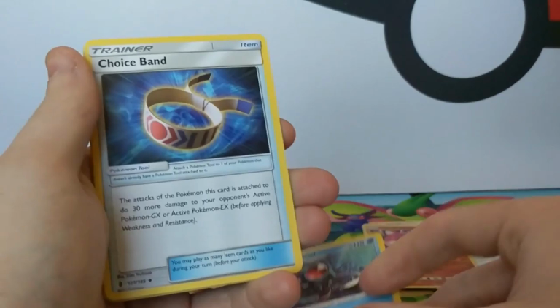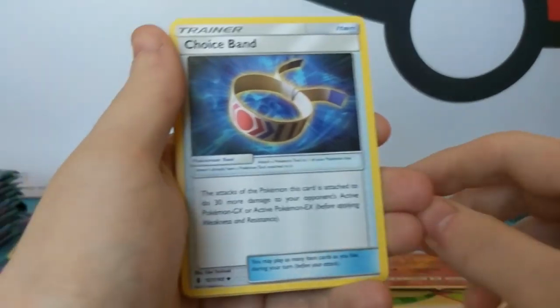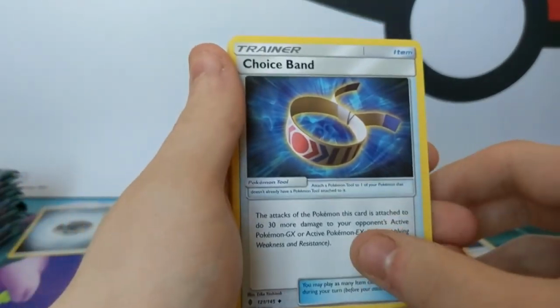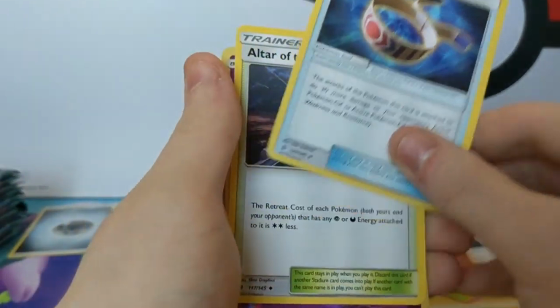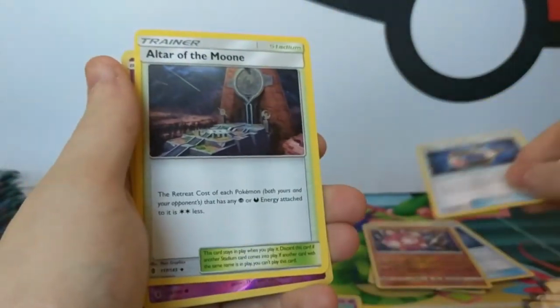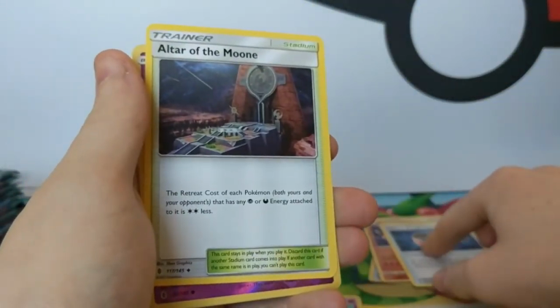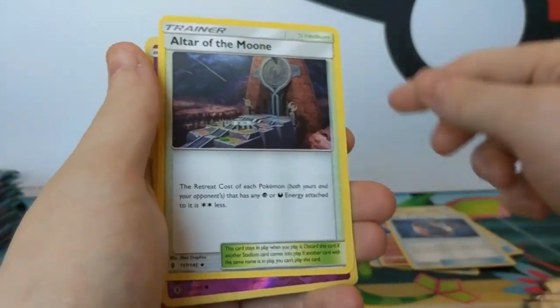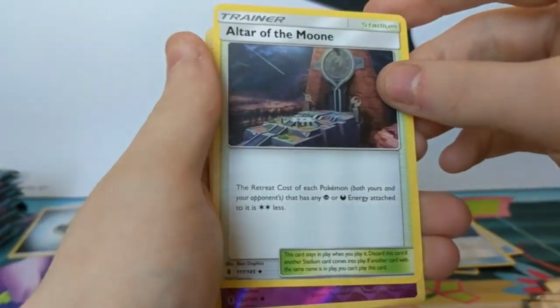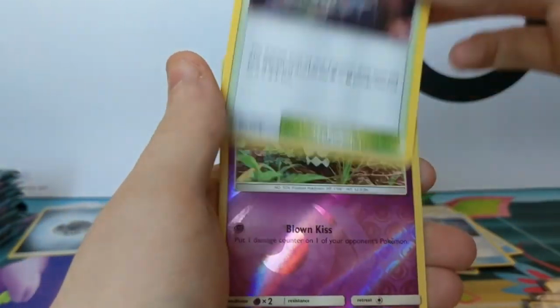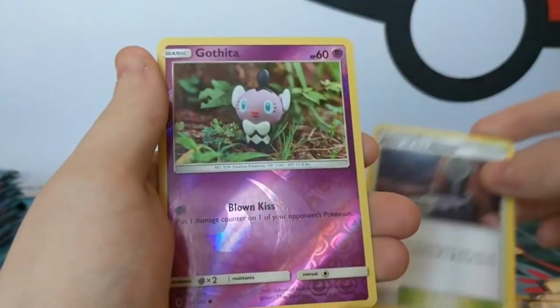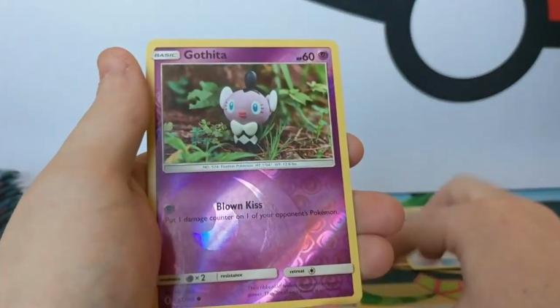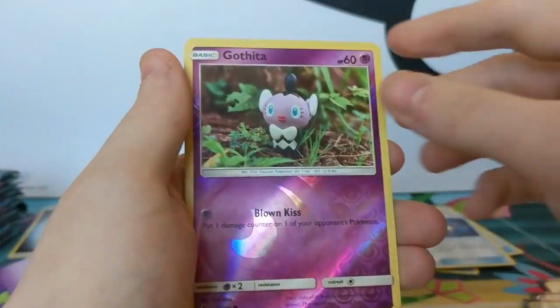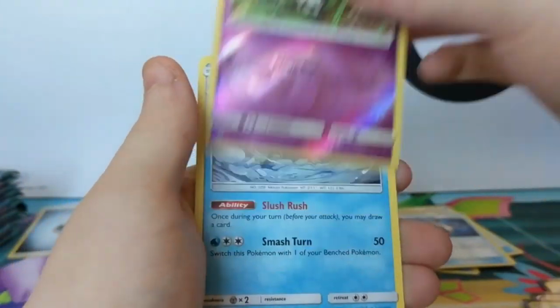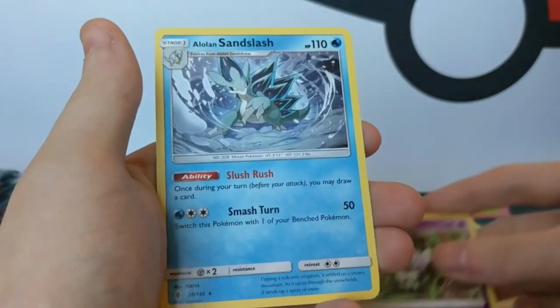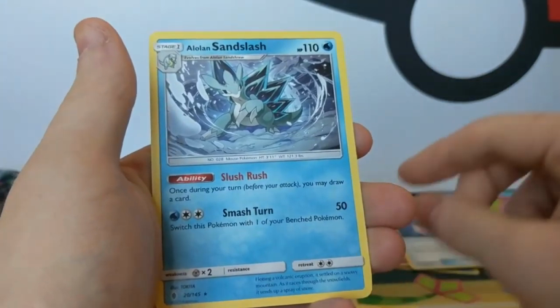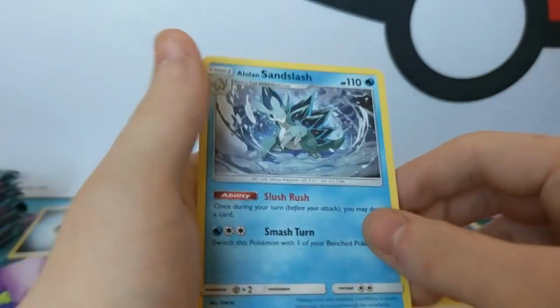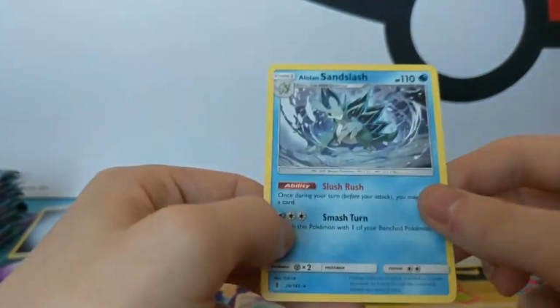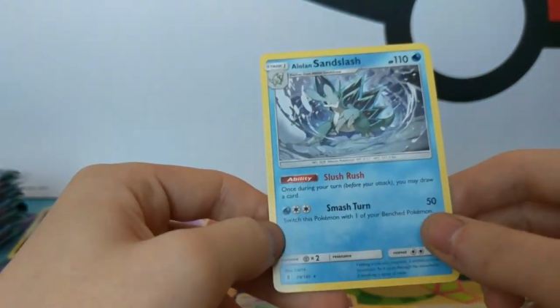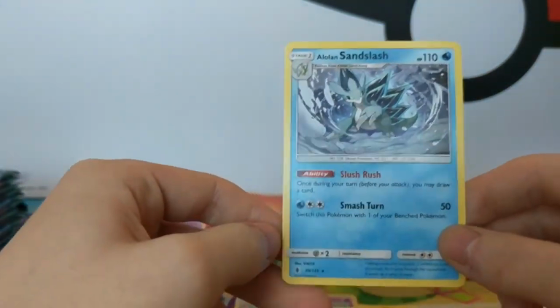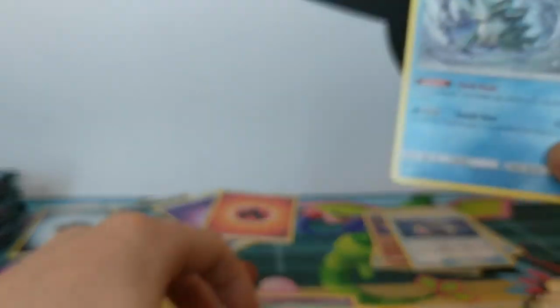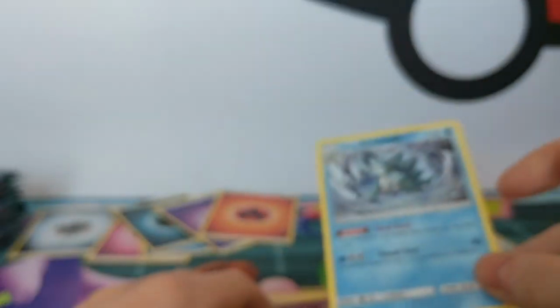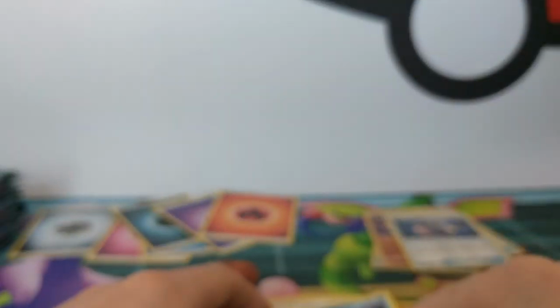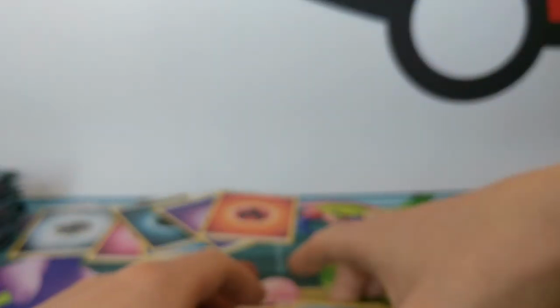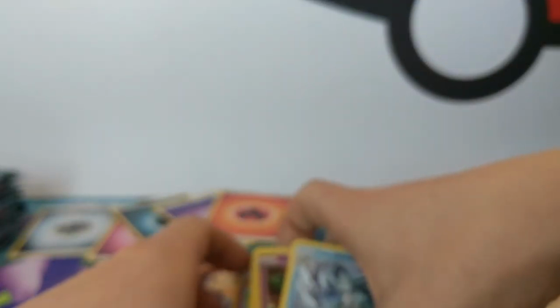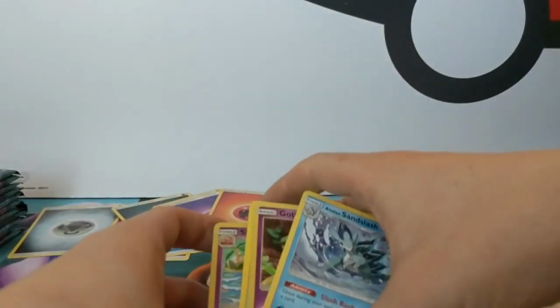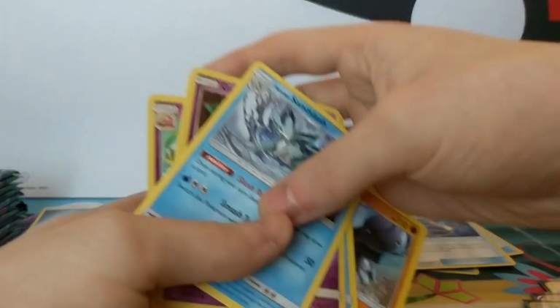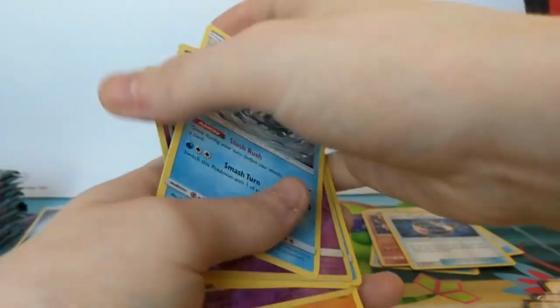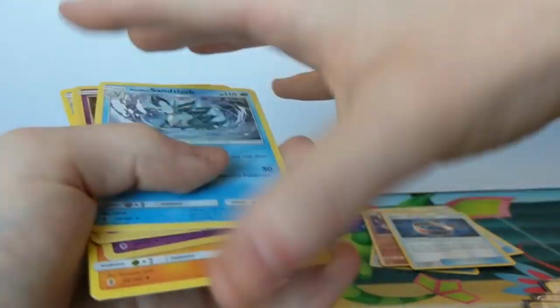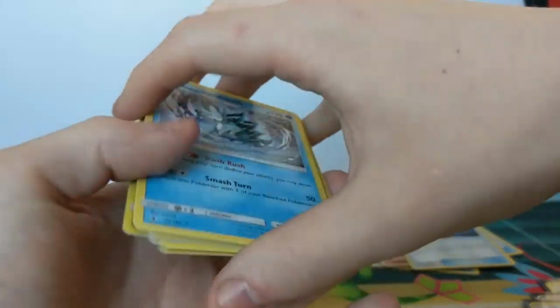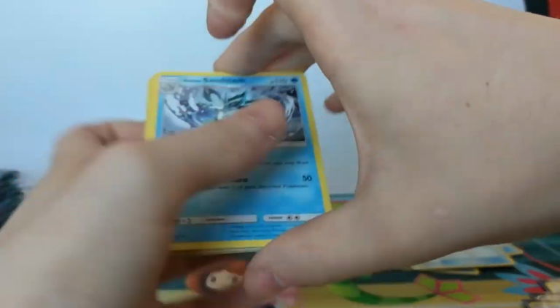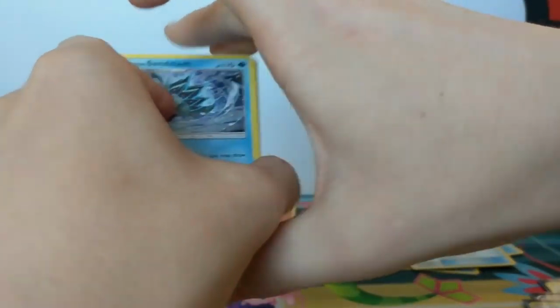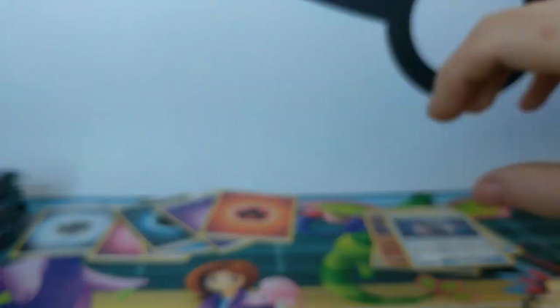Tentacru. Choice band, choice band. Move from the turn. And a Loud Sound Slash - I do like that. It is a nice card. Draw a card. Just in station. Take it. It's great.